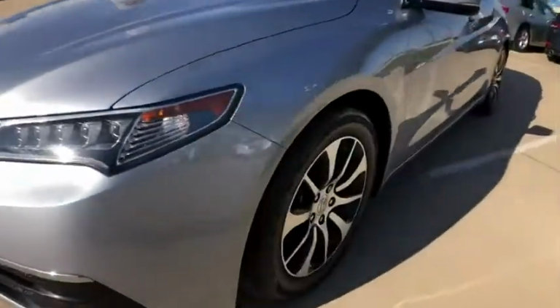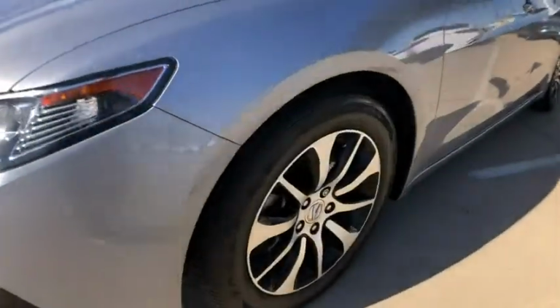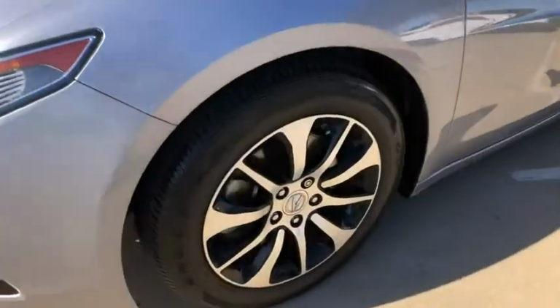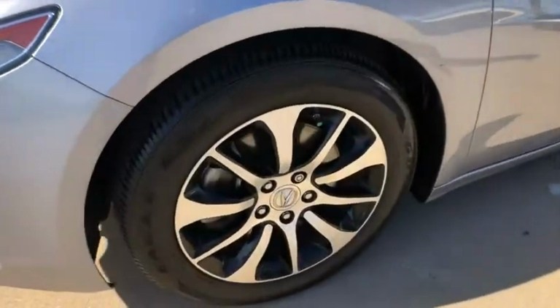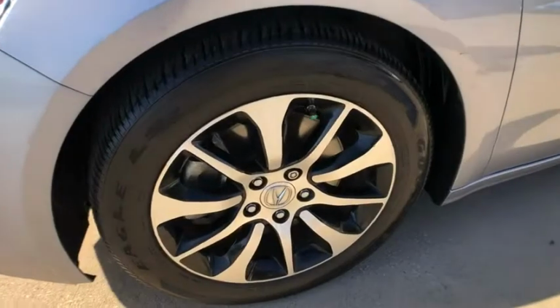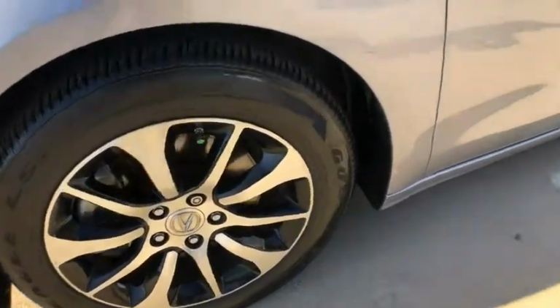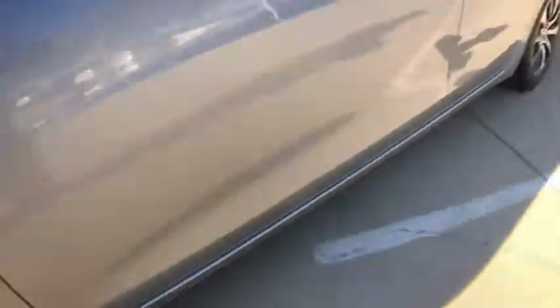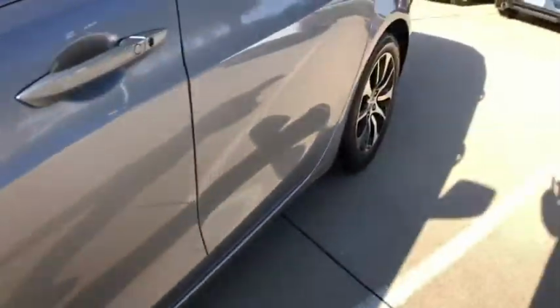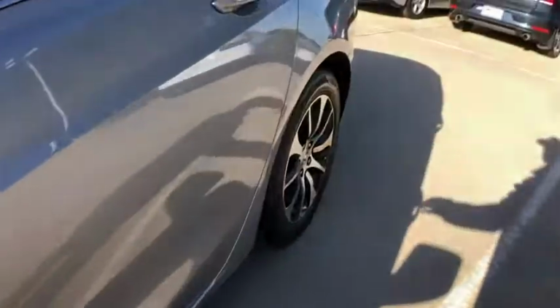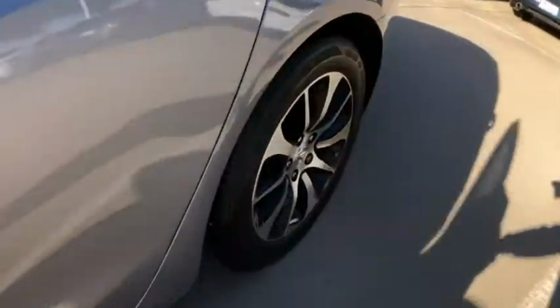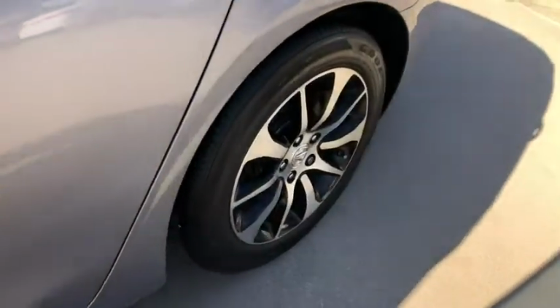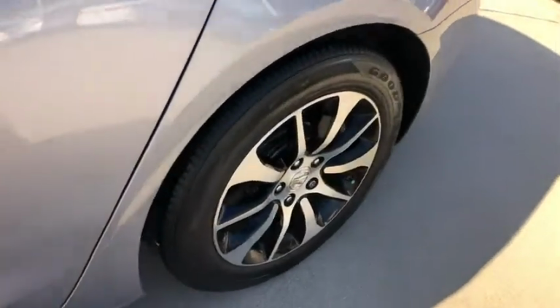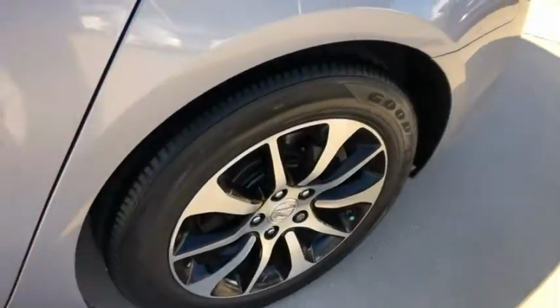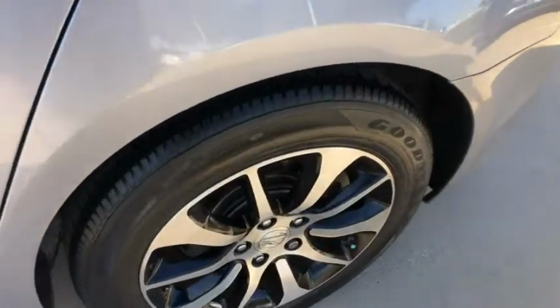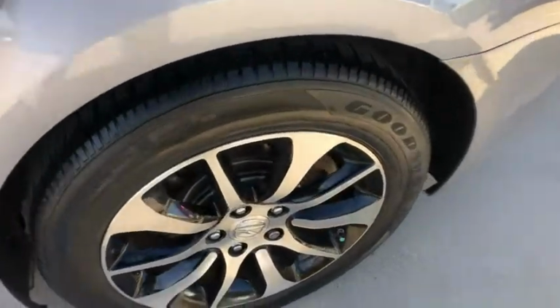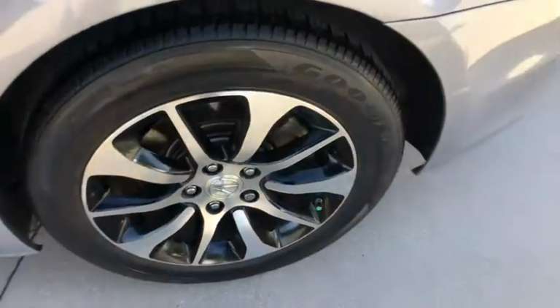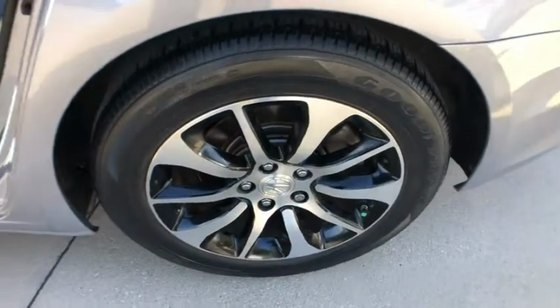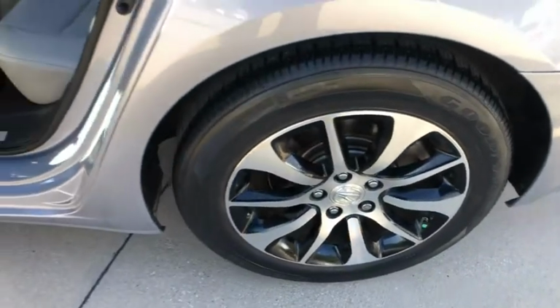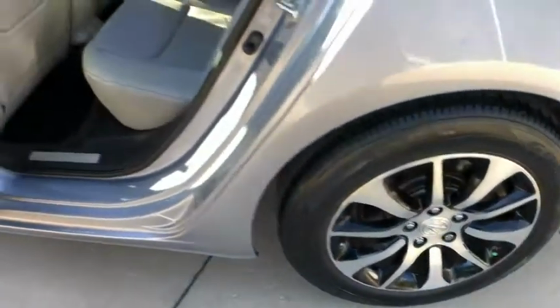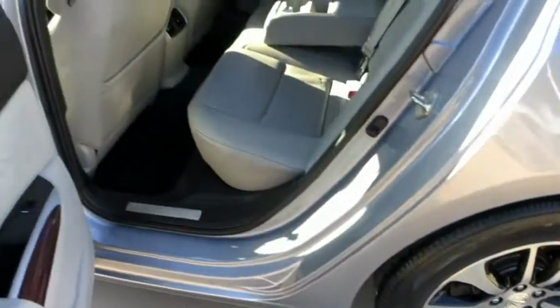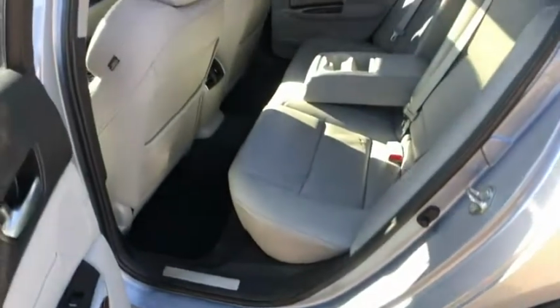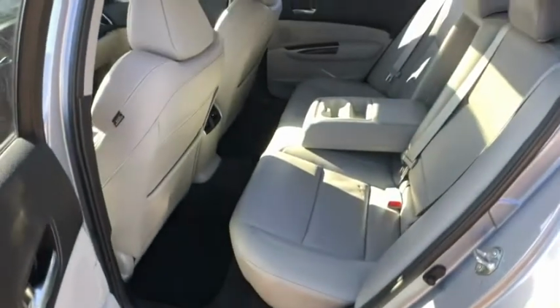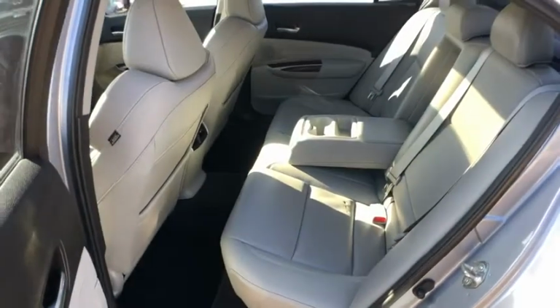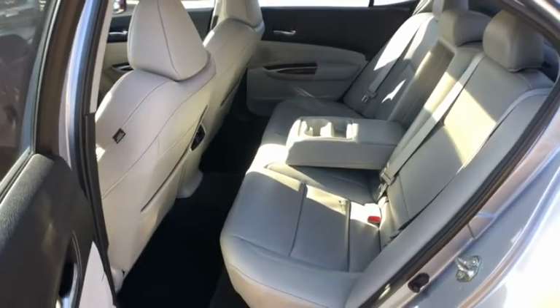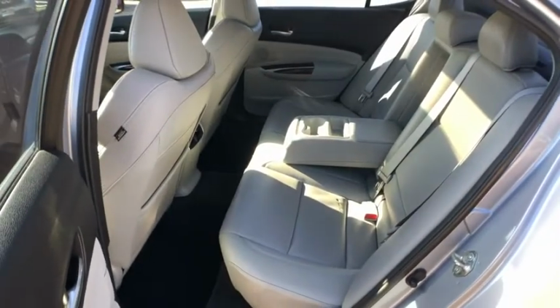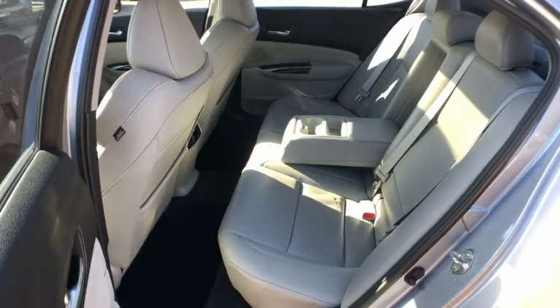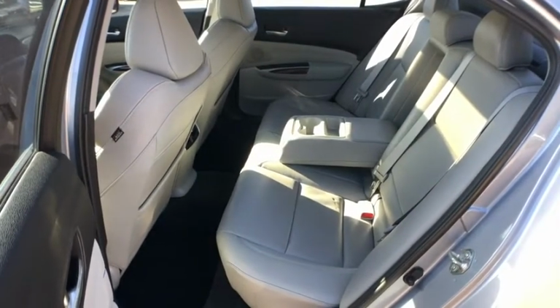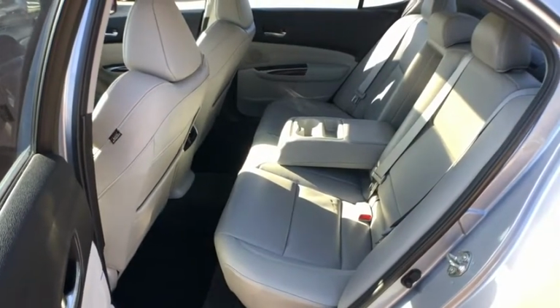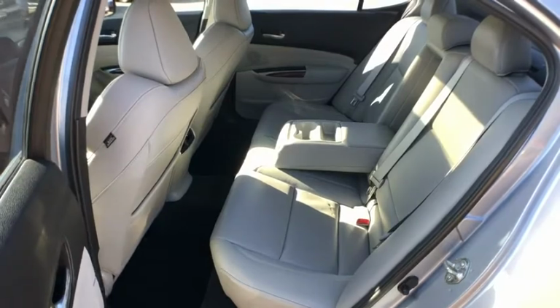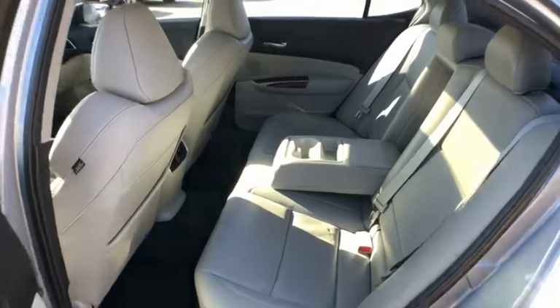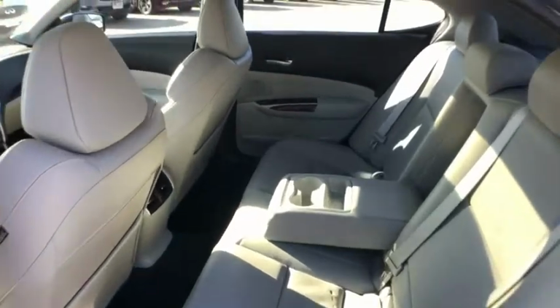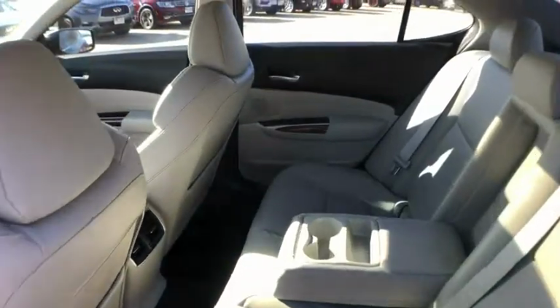navigation system, power passenger seat, leather-wrapped steering wheel, dual airbags, alloy wheels, power steering, four-wheel disc brakes, center armrest, electronic stability control, CD player, security system,